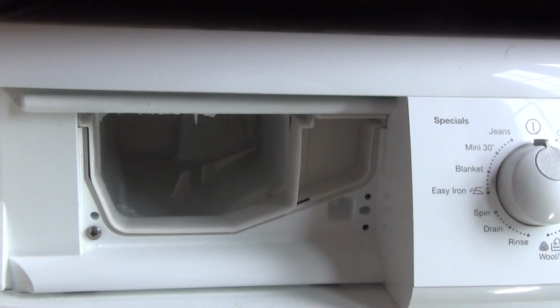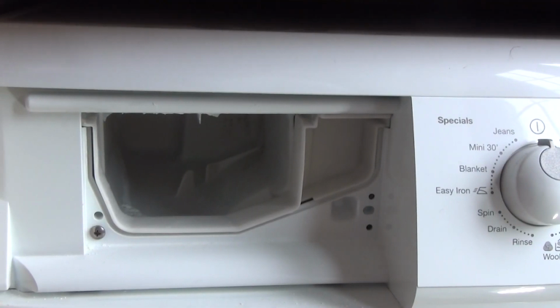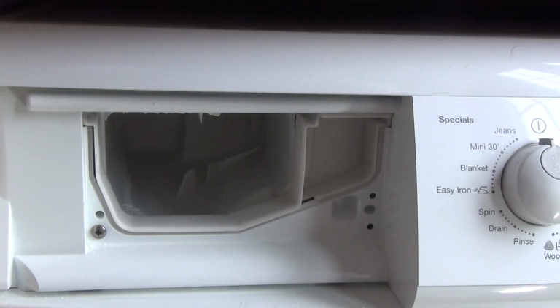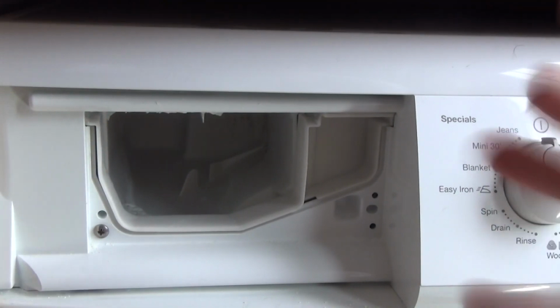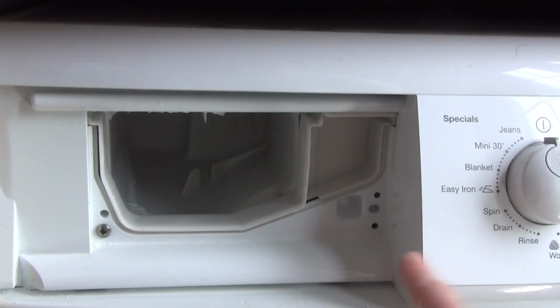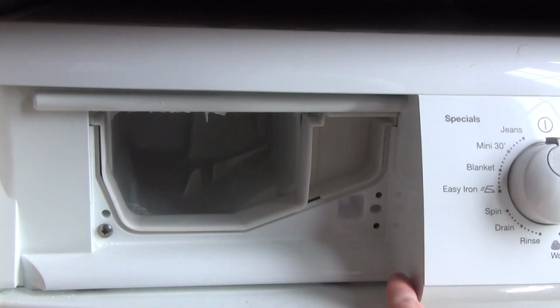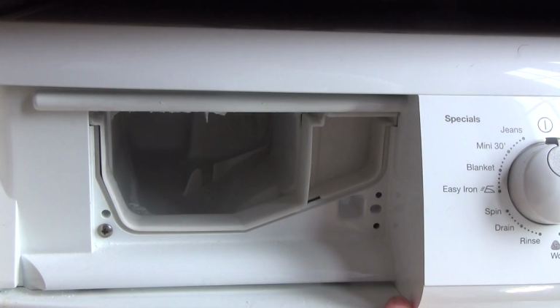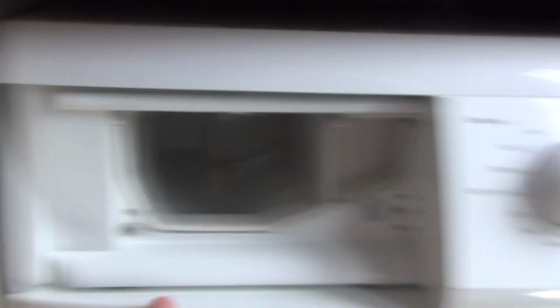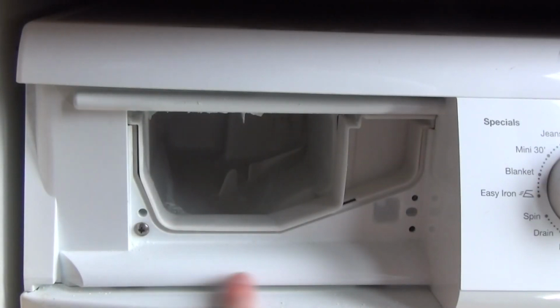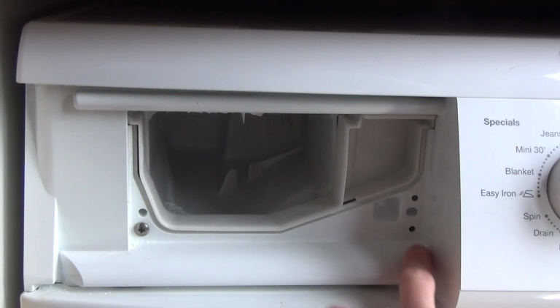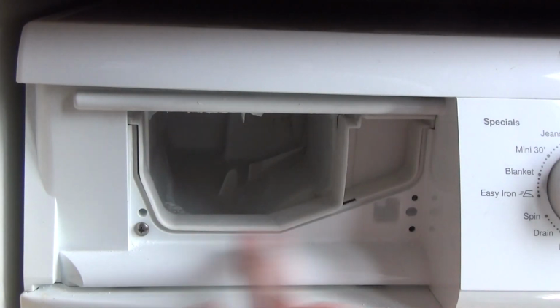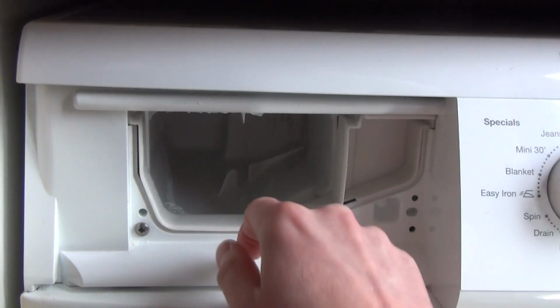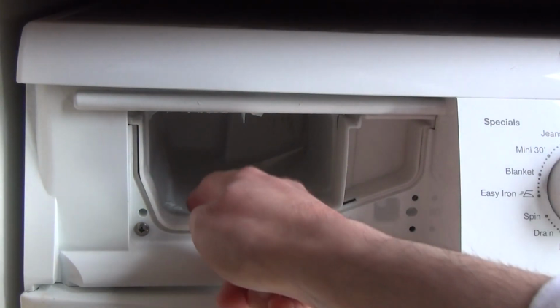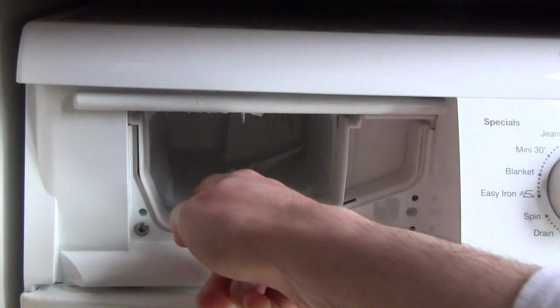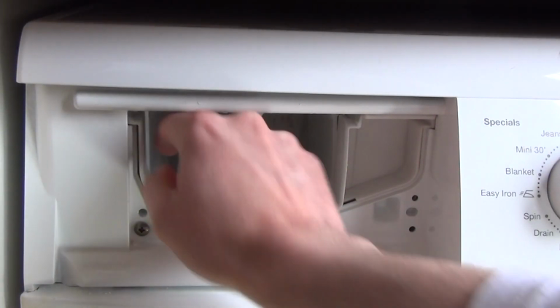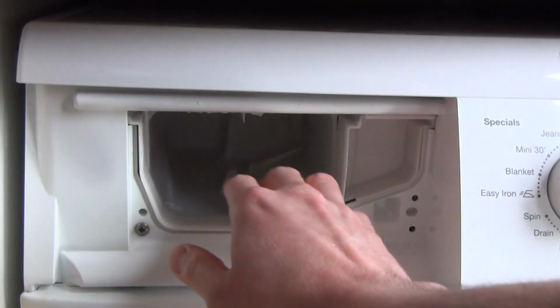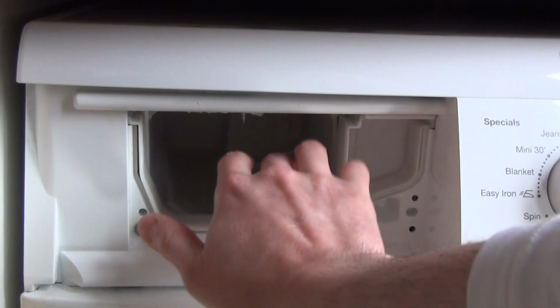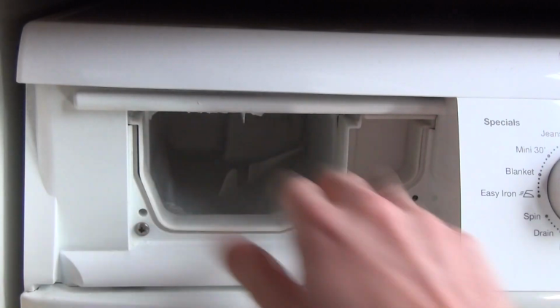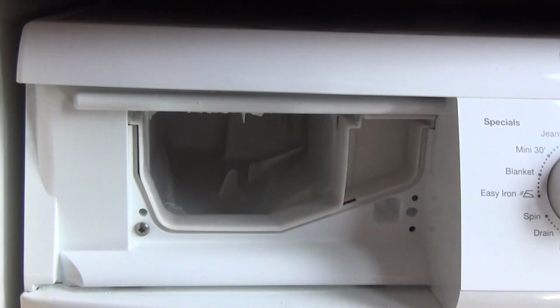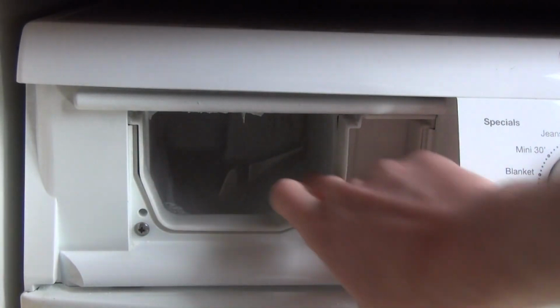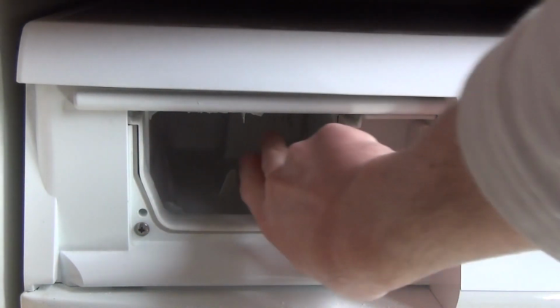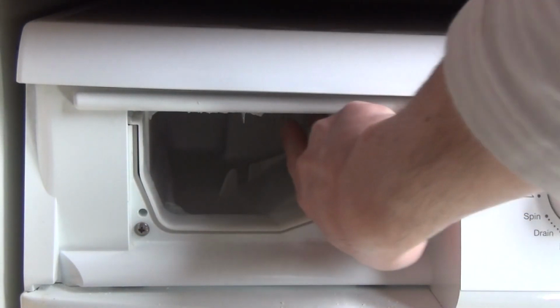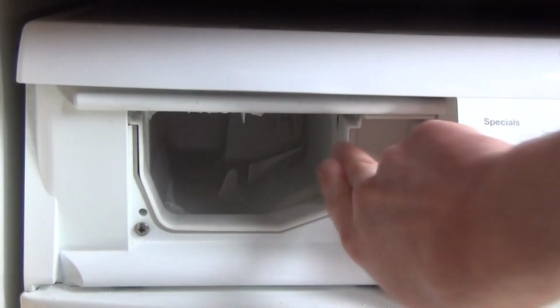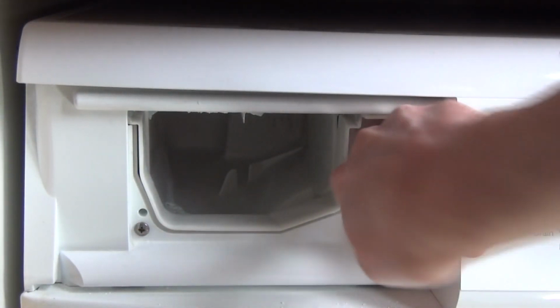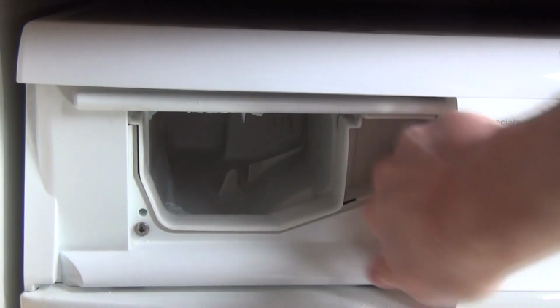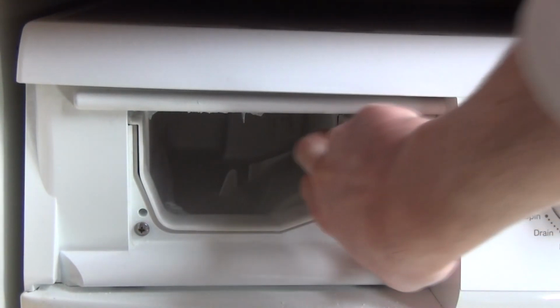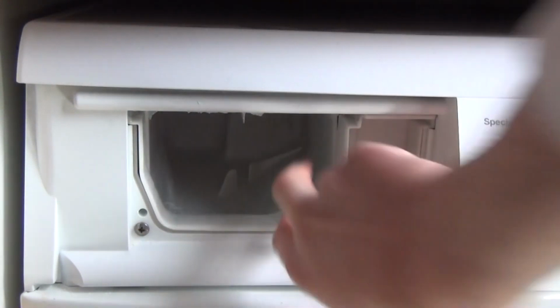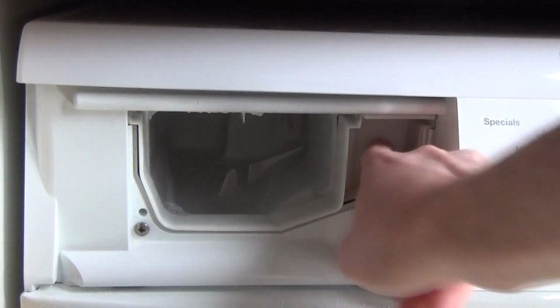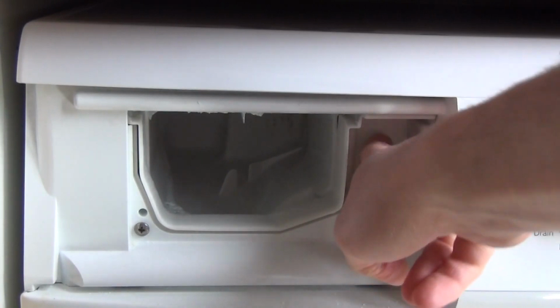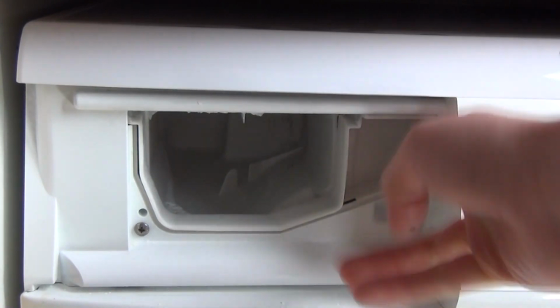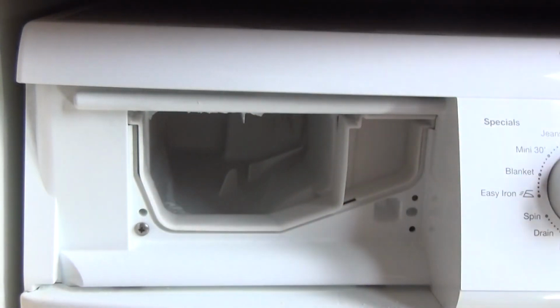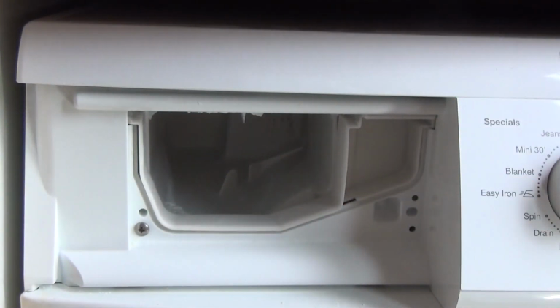What you then need to do is get a cloth and clean around here, inside the drawer. This part here is inaccessible, but that would be the pre-wash section of the drawer.